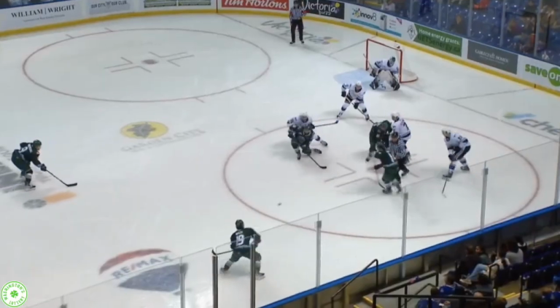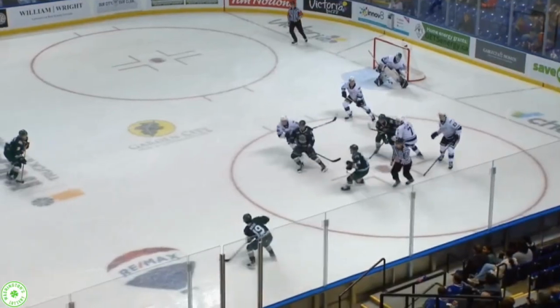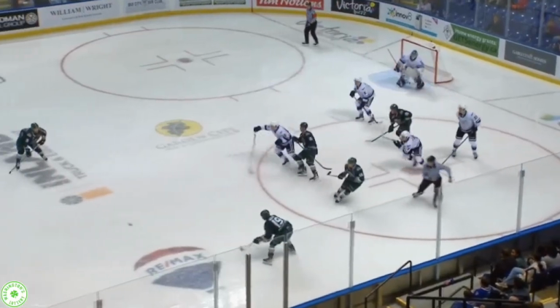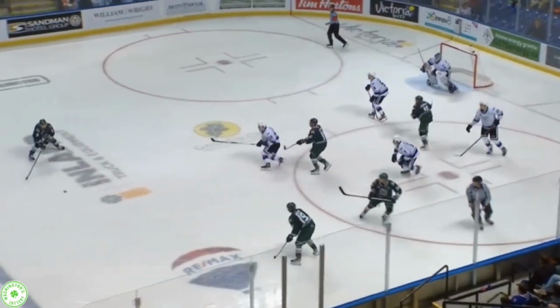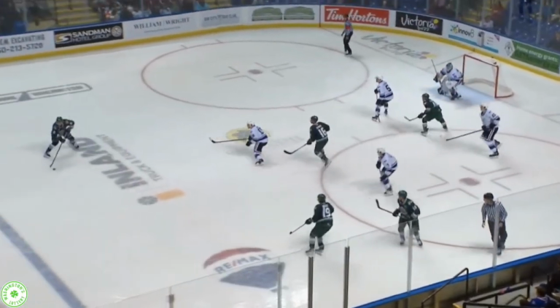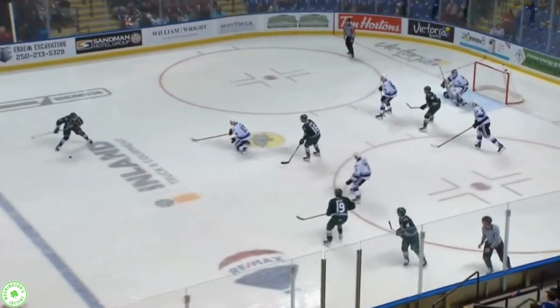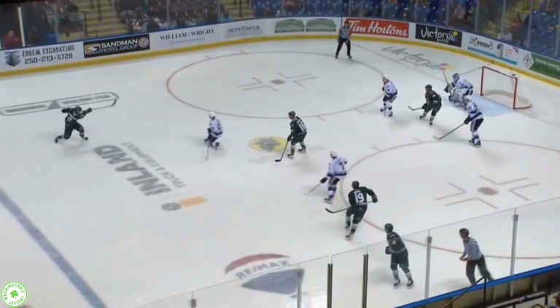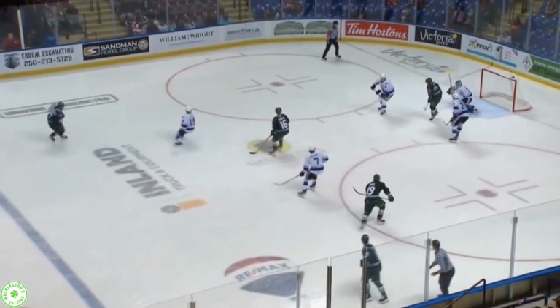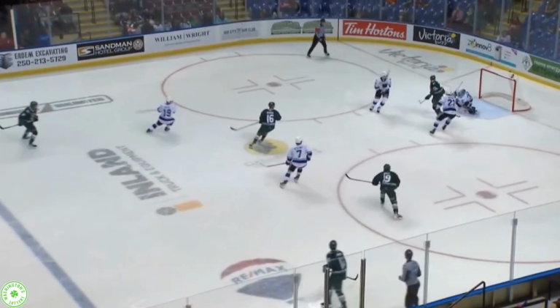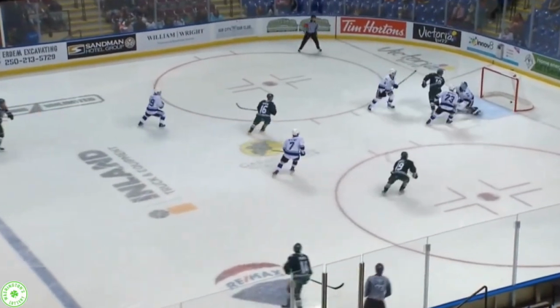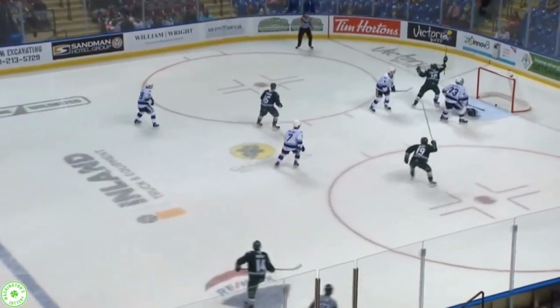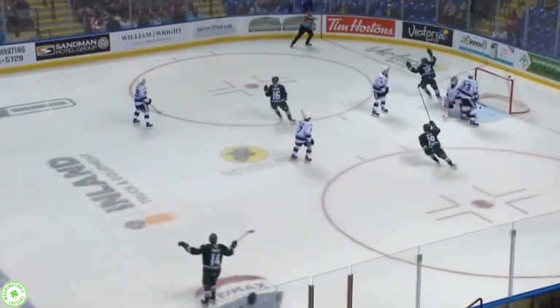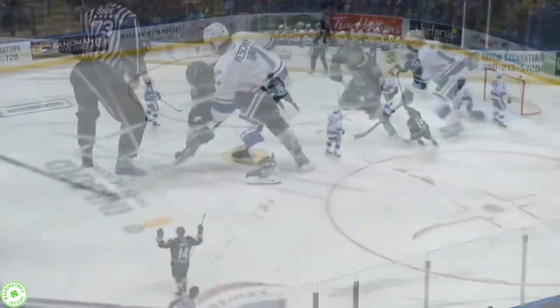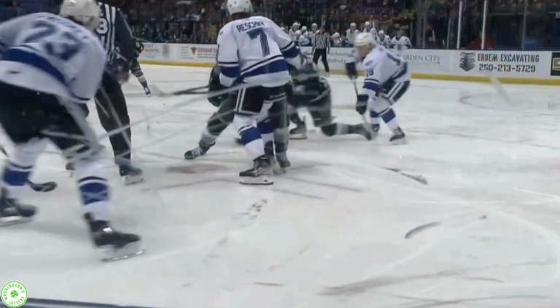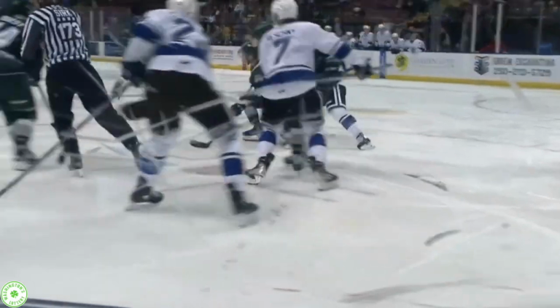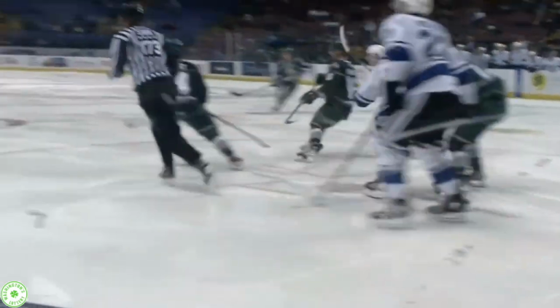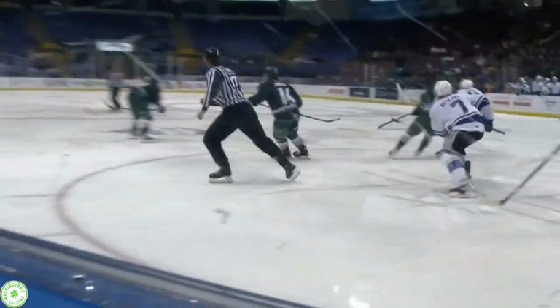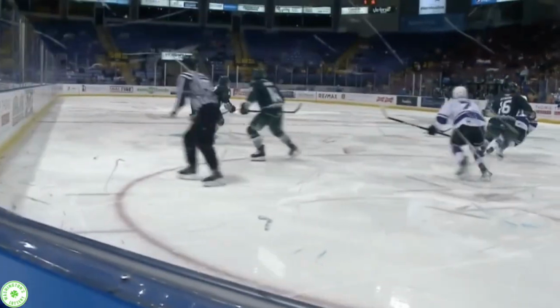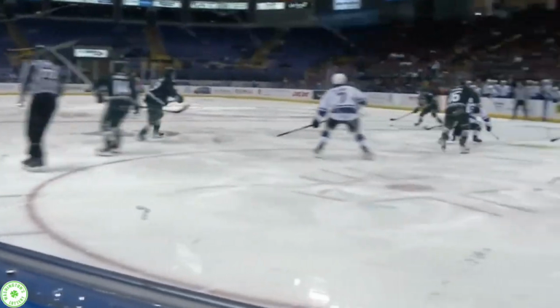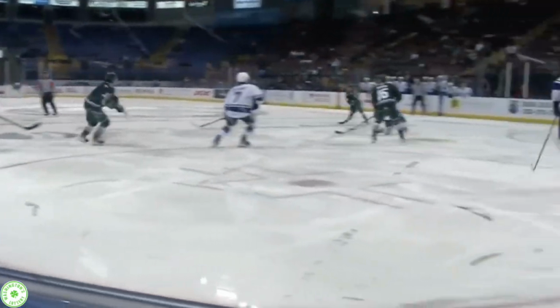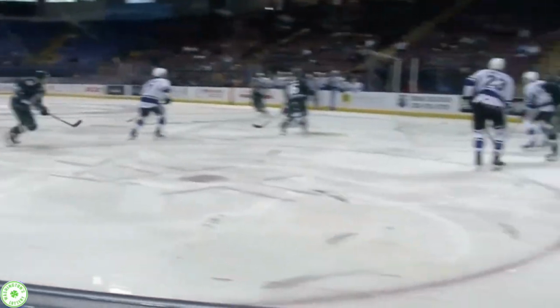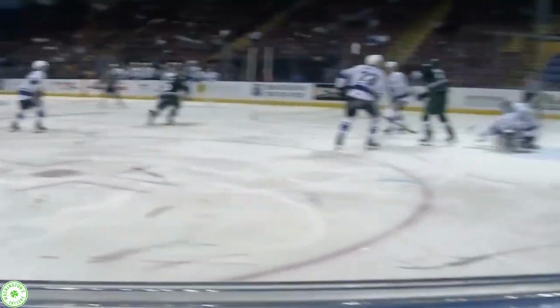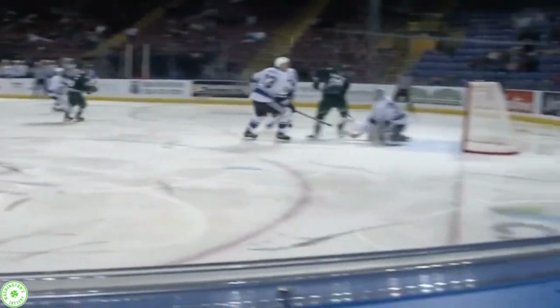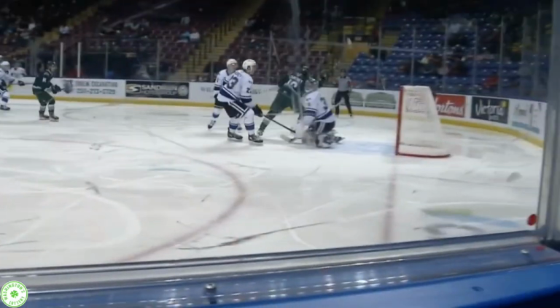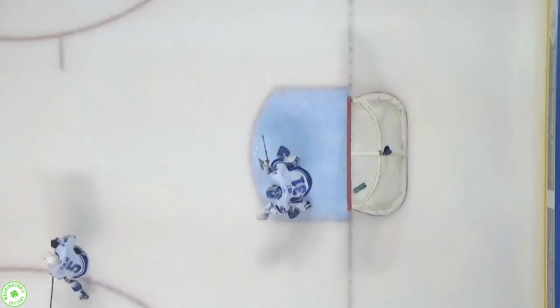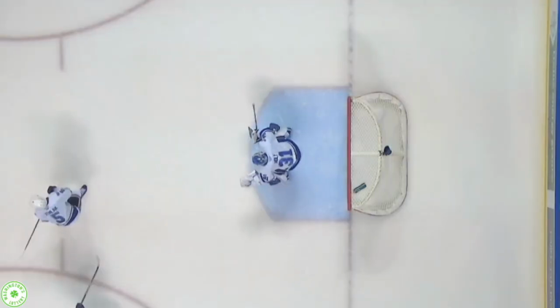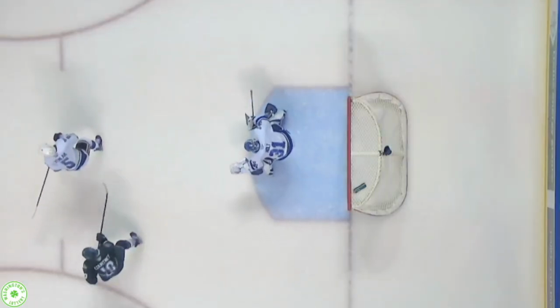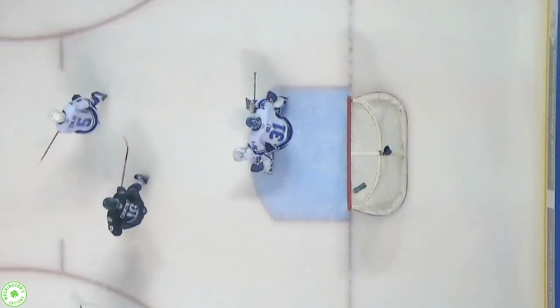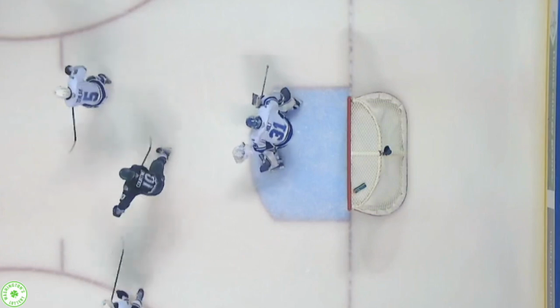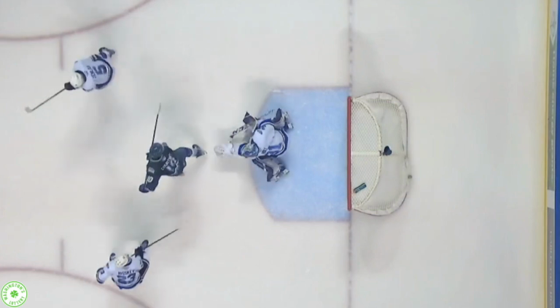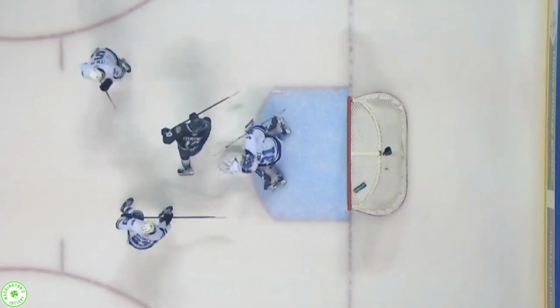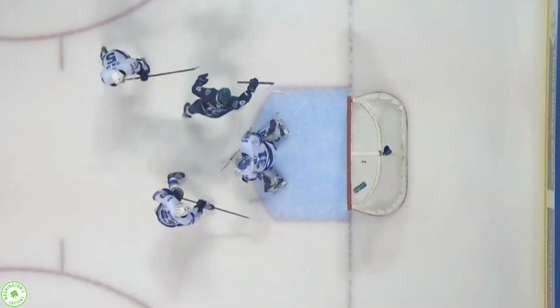Face-off, Julian Mays over for Ben Hemmerling, winds a slapper, he scores! Ben Hemmerling with a drive, a power play goal — four seconds into the shift, the Tips lead 5-0.